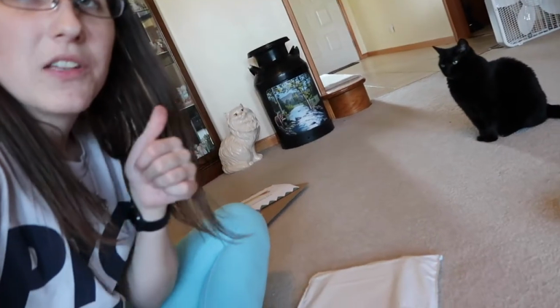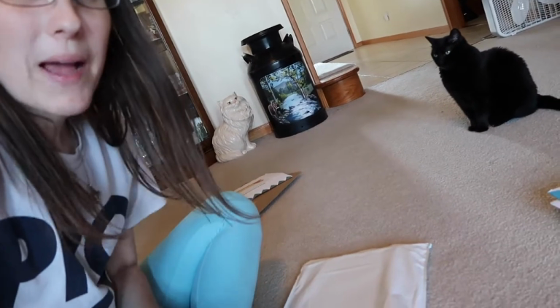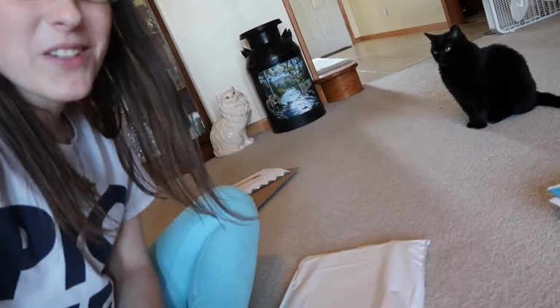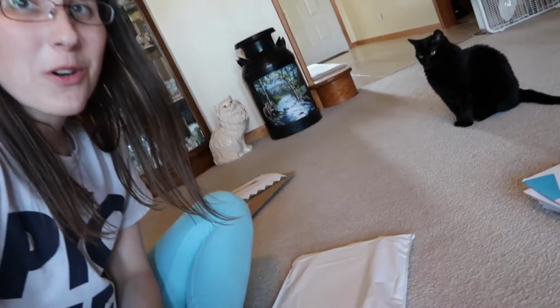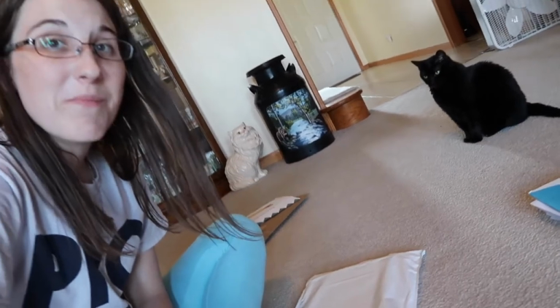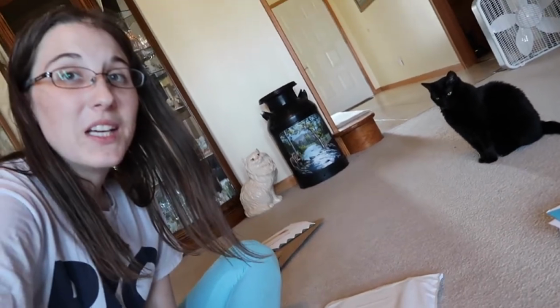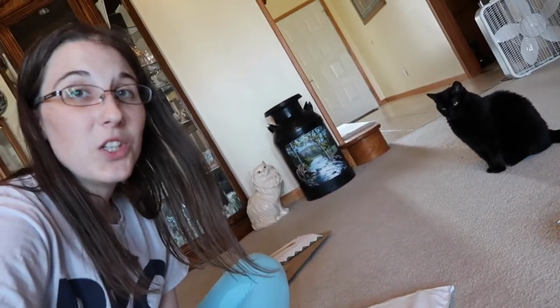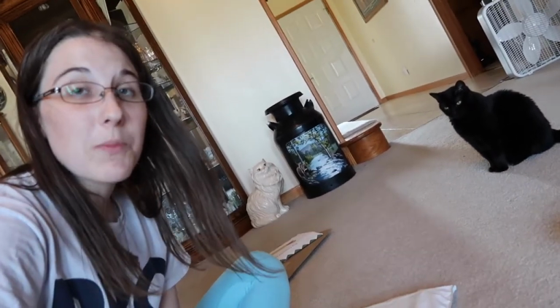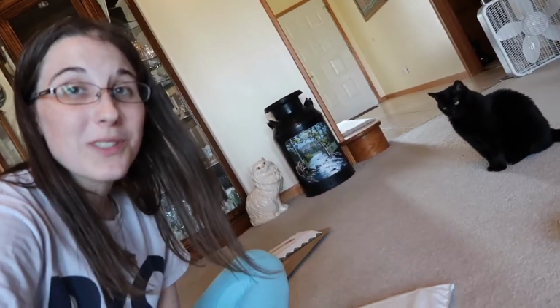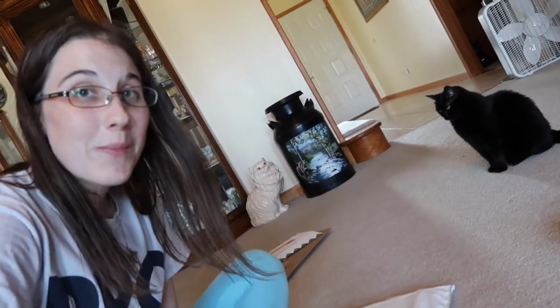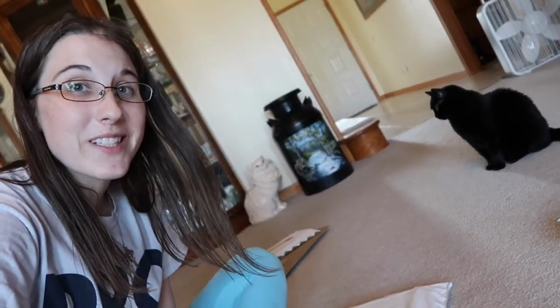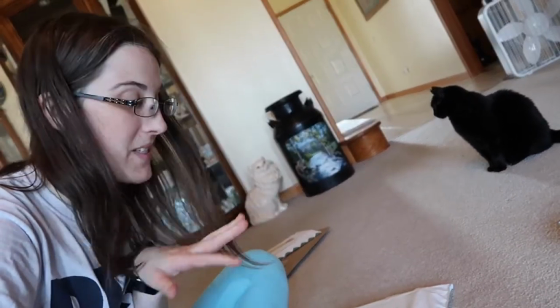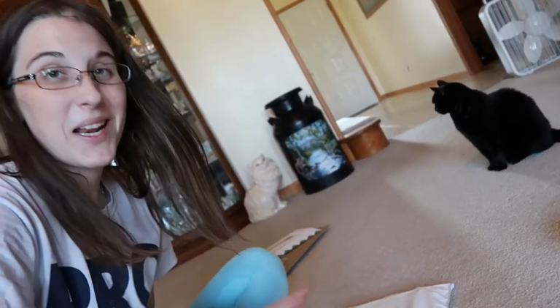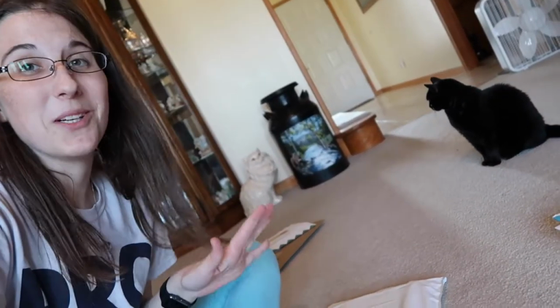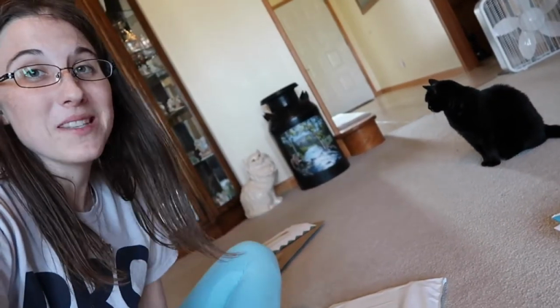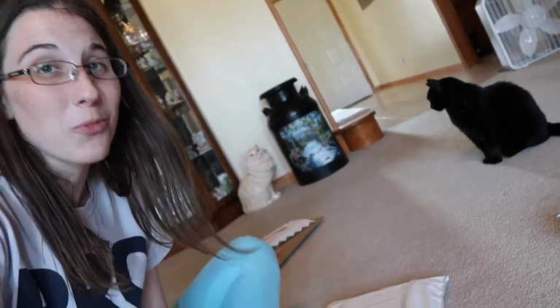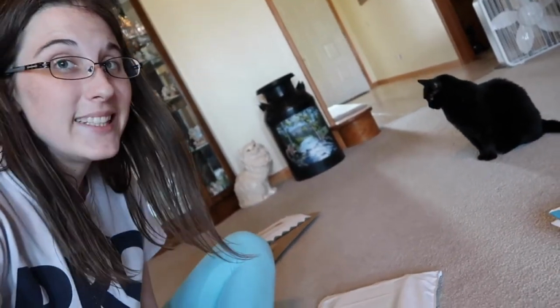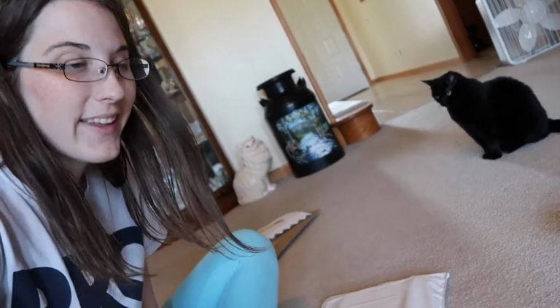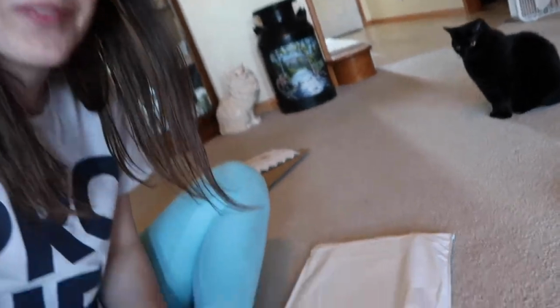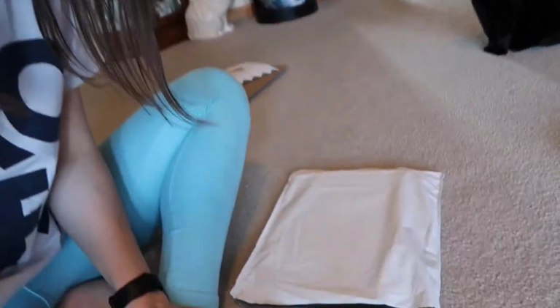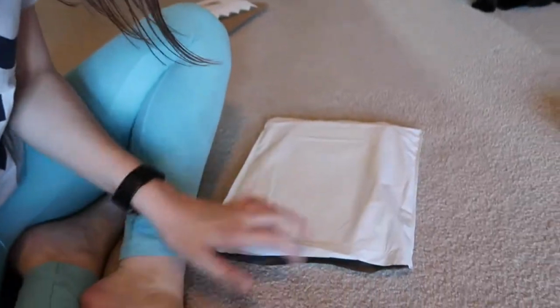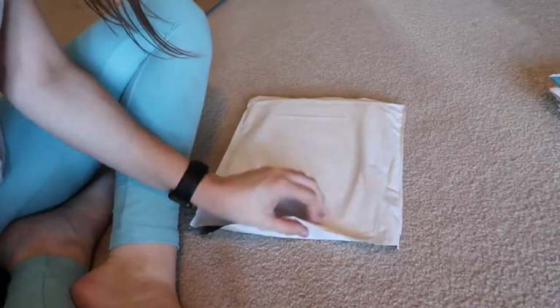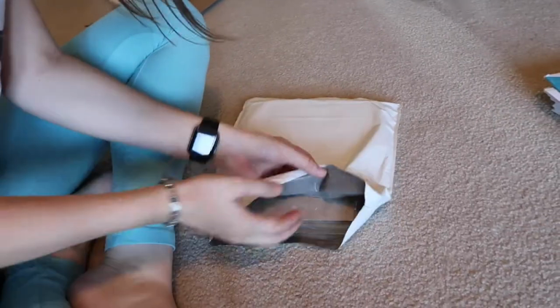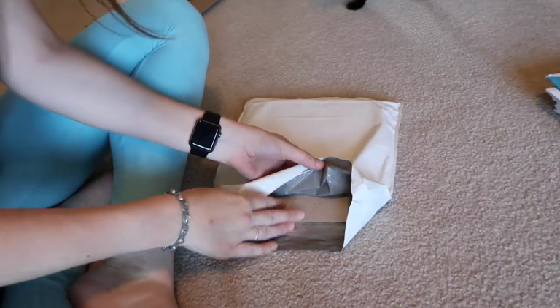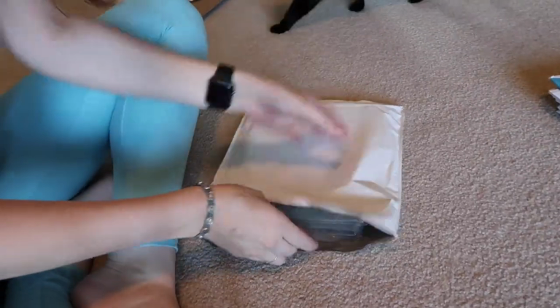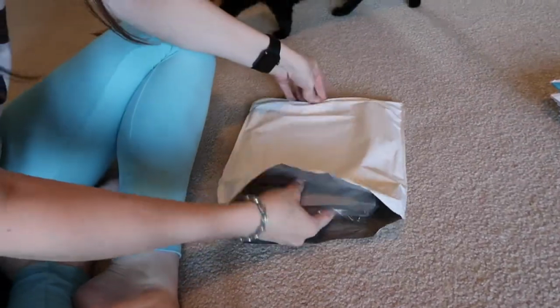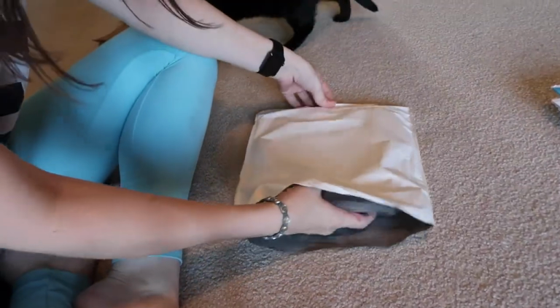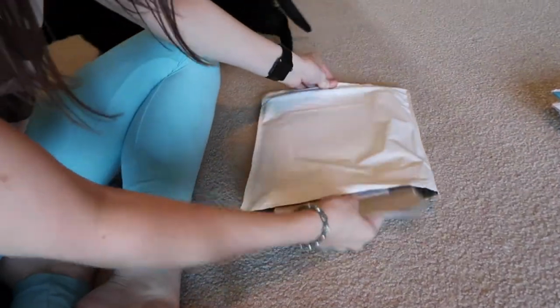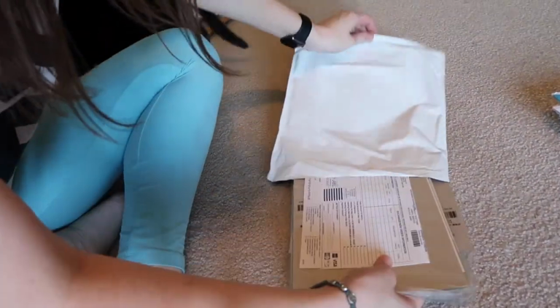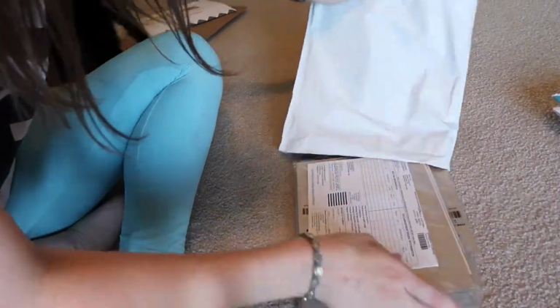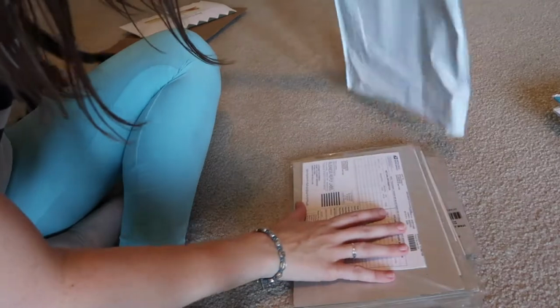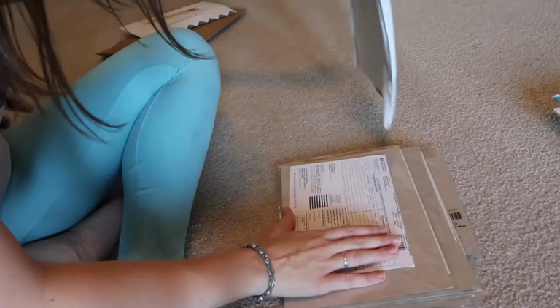I placed an order from the US Postal Service website for stamps and I'm going to show you because I'm really excited about them all. I just slipped the package open — I haven't really looked at them yet — and I'm going to slide everything out.